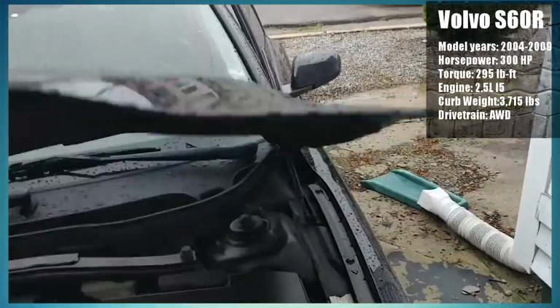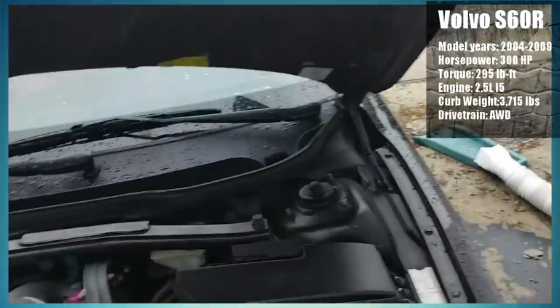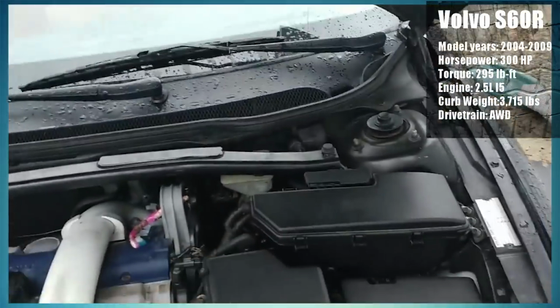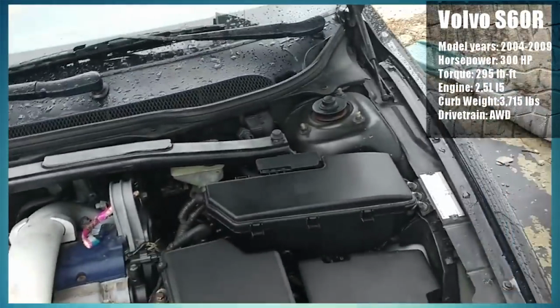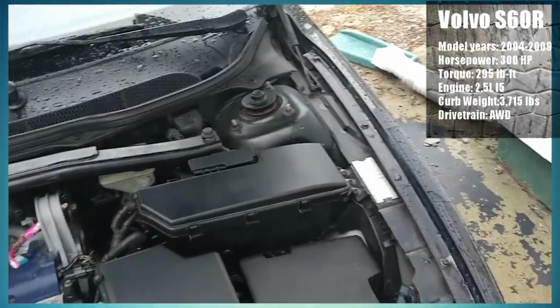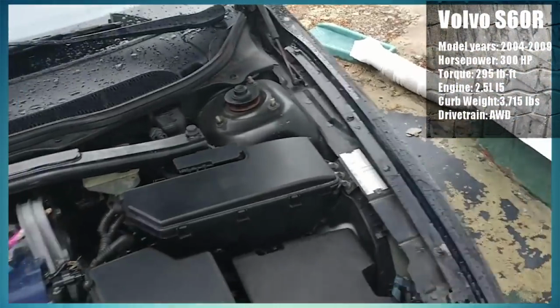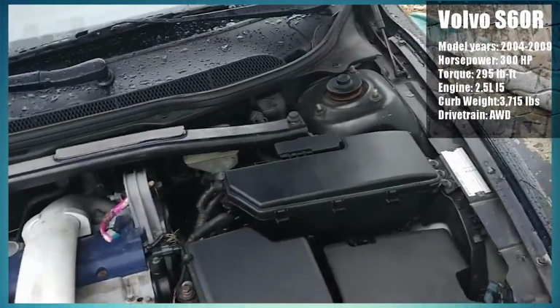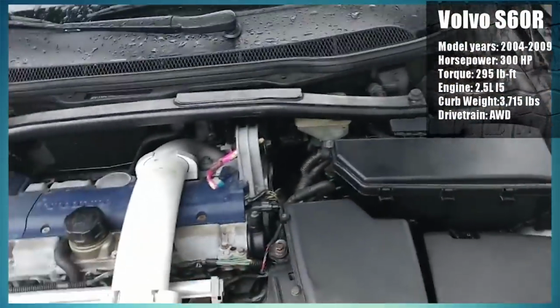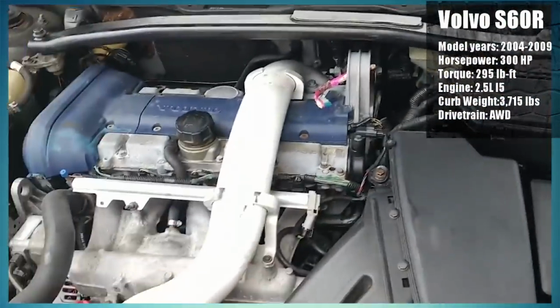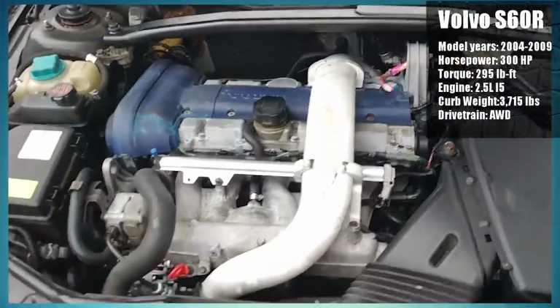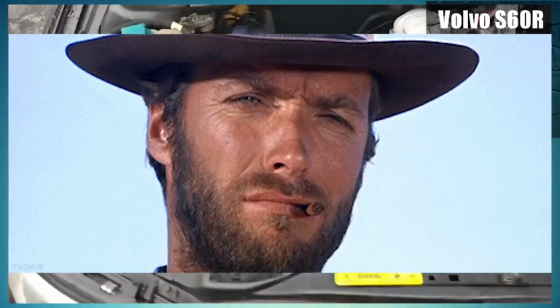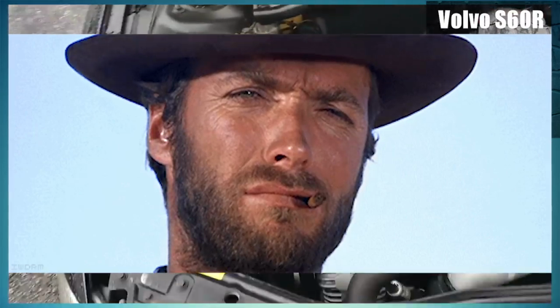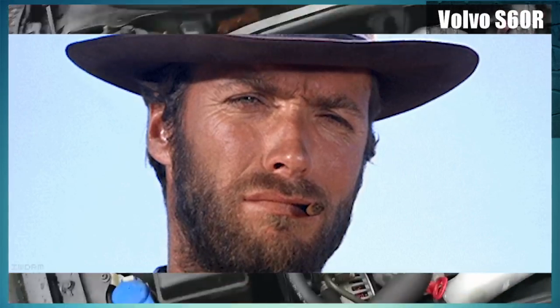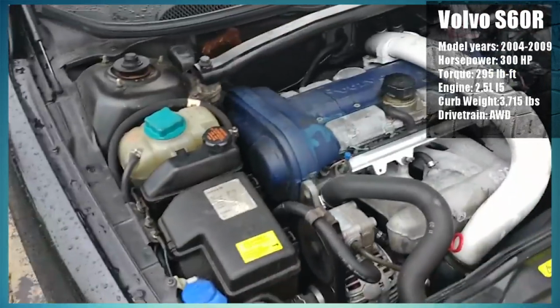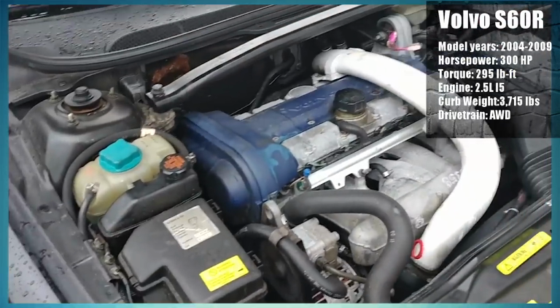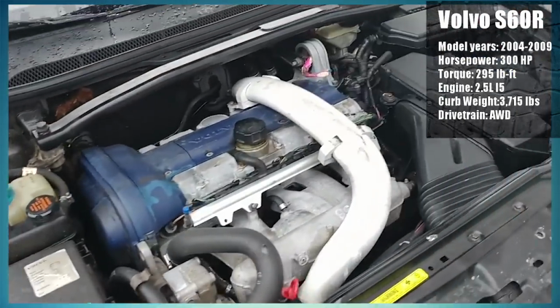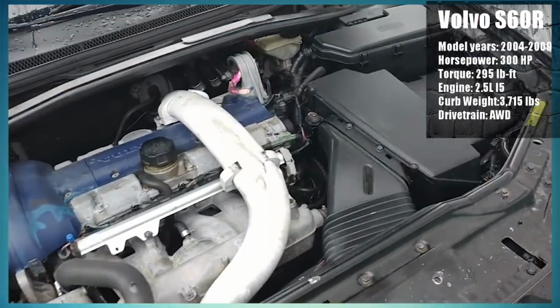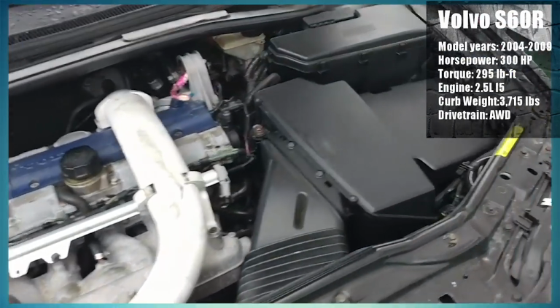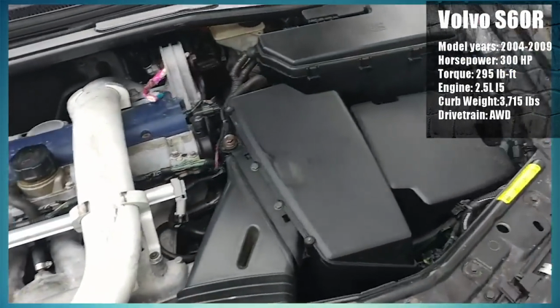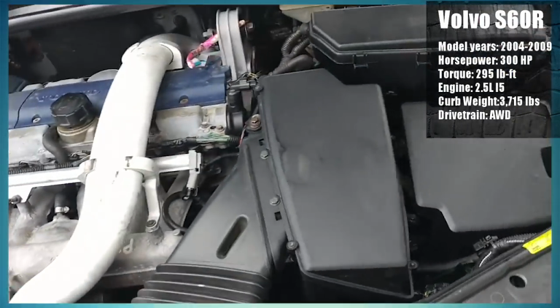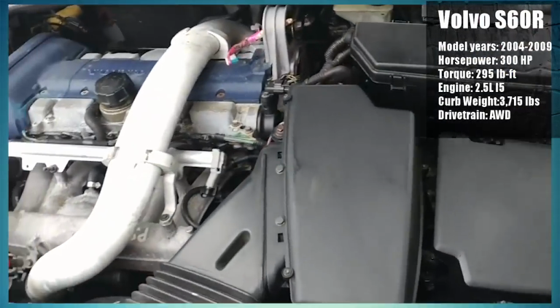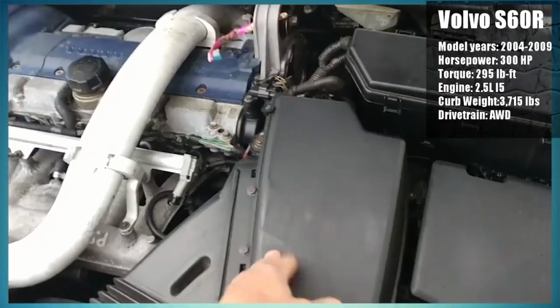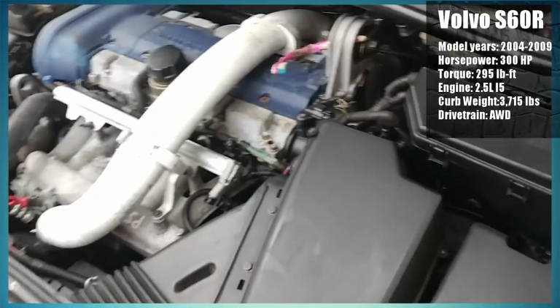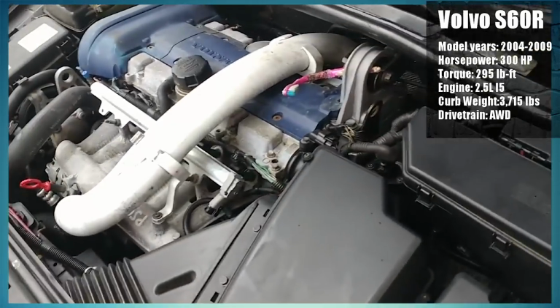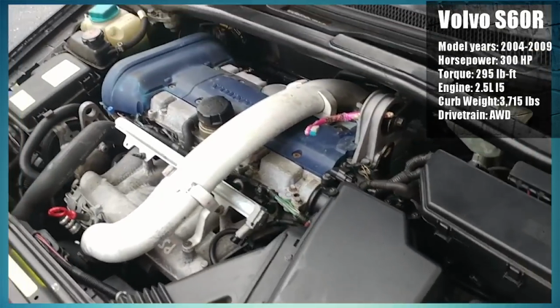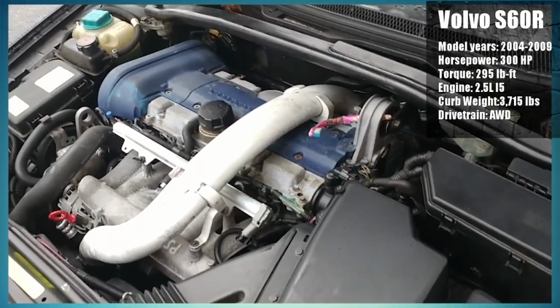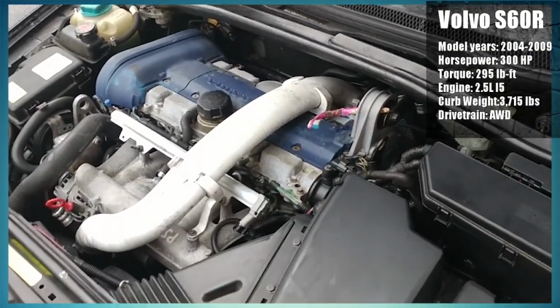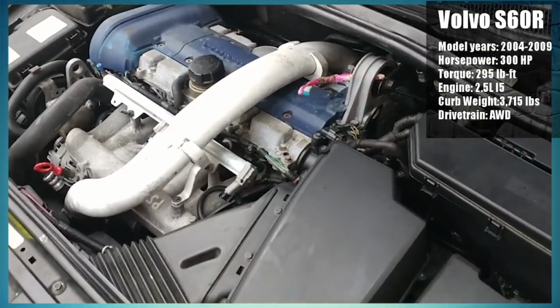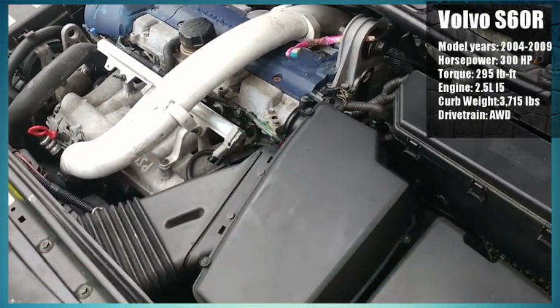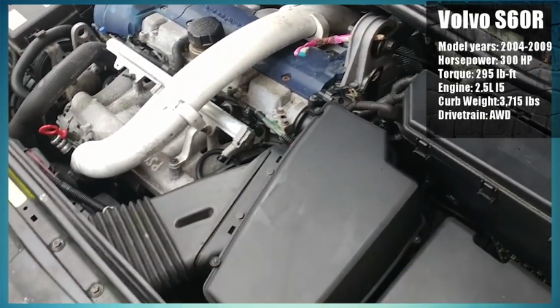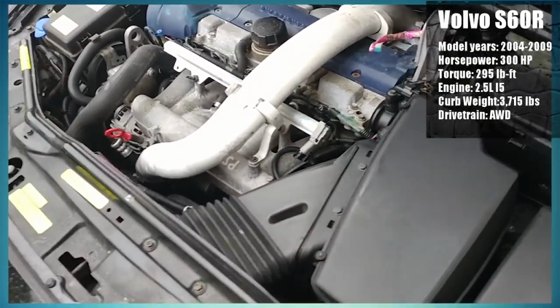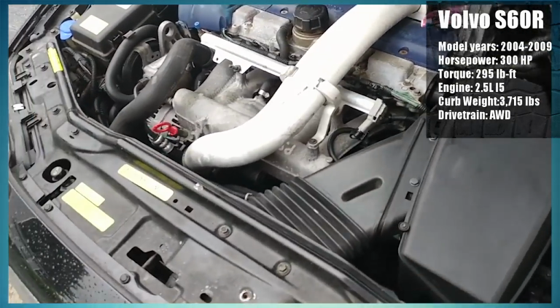The S60R features a turbocharged 2.5 liter i5 engine — yeah, you heard me right, a 5-cylinder engine. So if you didn't think the car wasn't odd enough, it just got odder. This engine is putting out 300 horsepower, and with all-wheel drive,